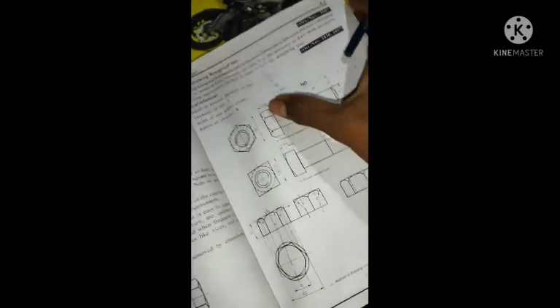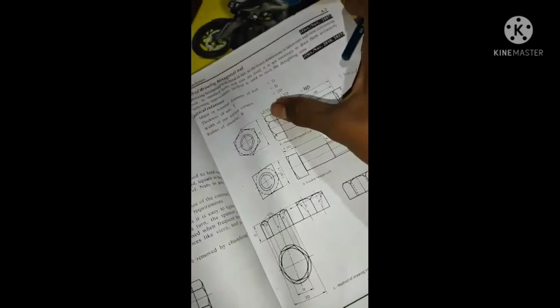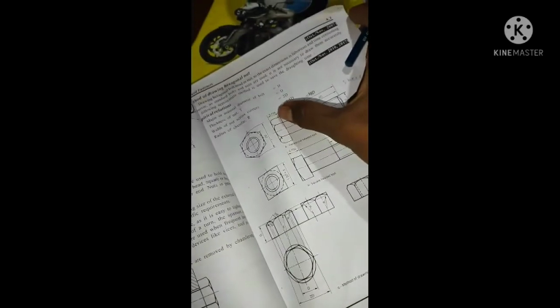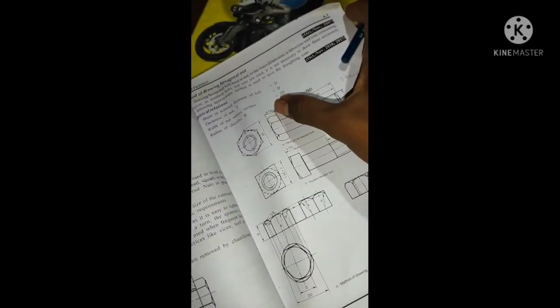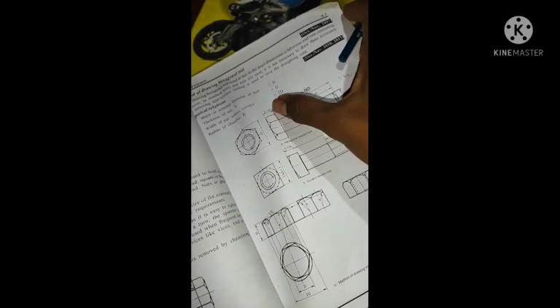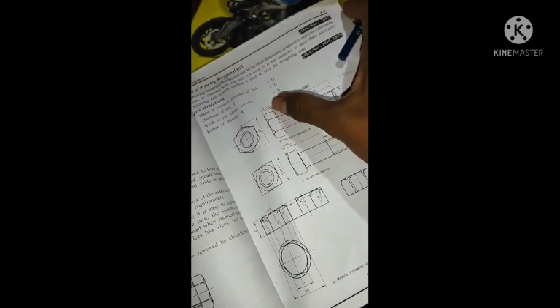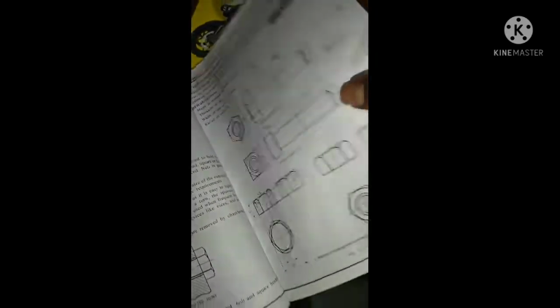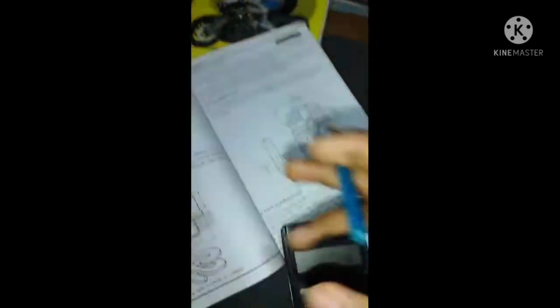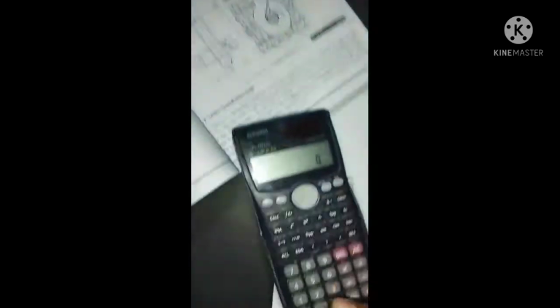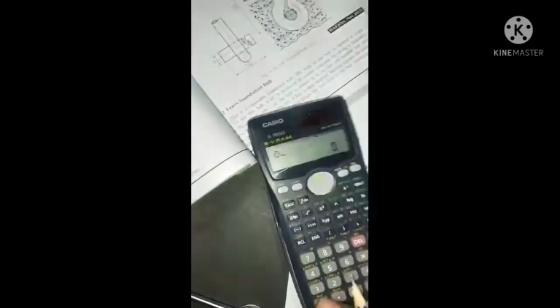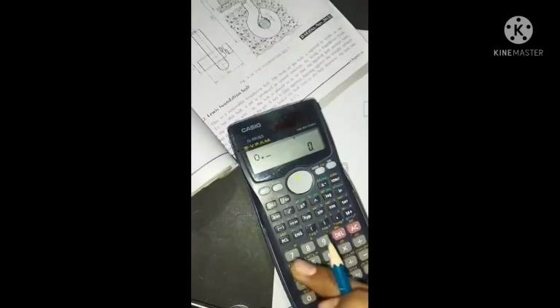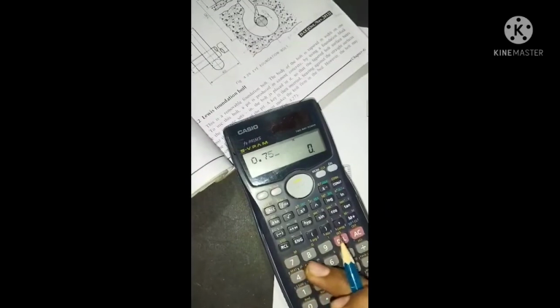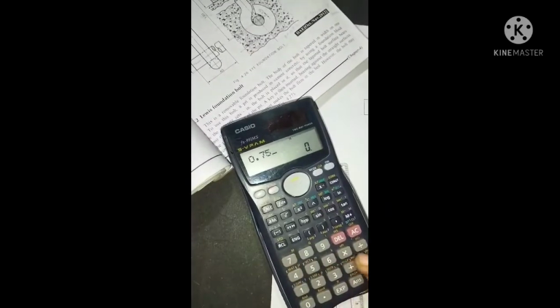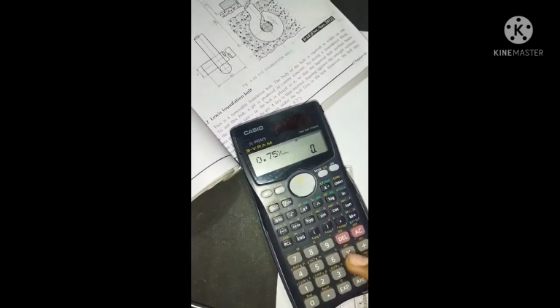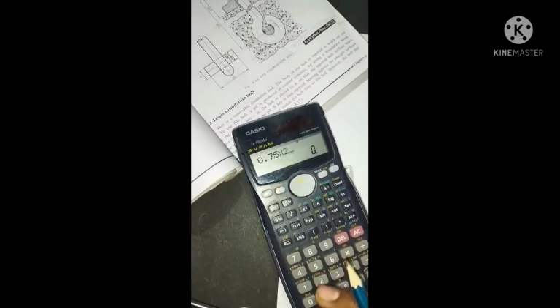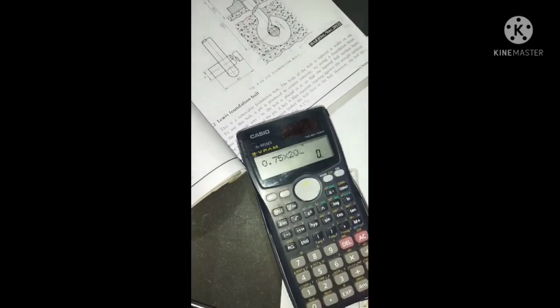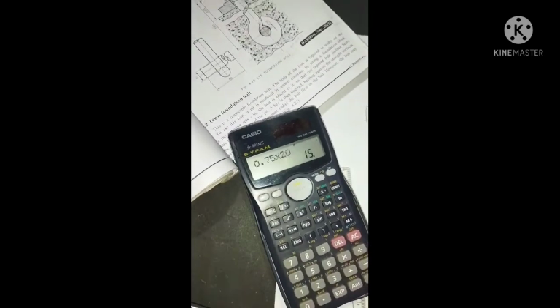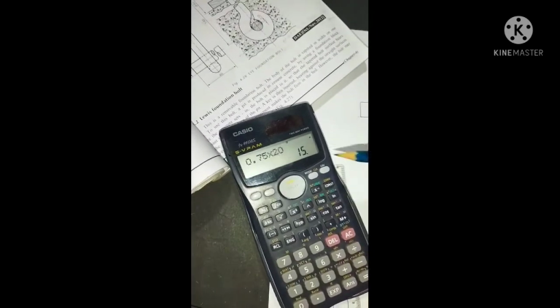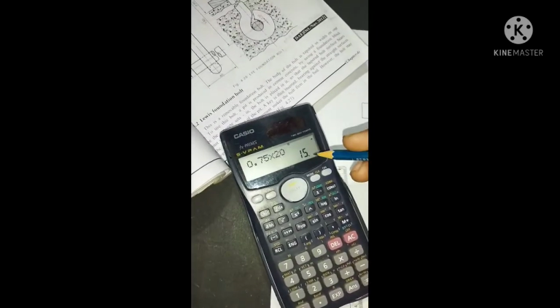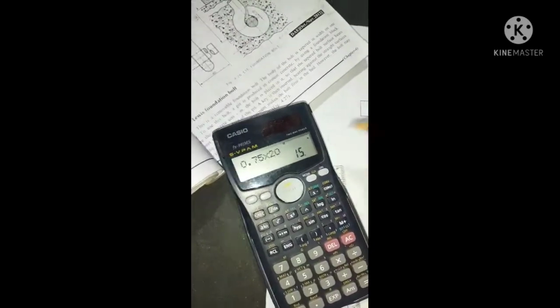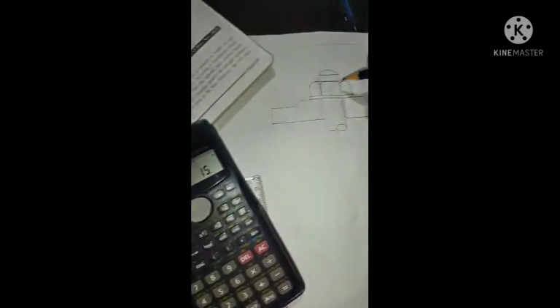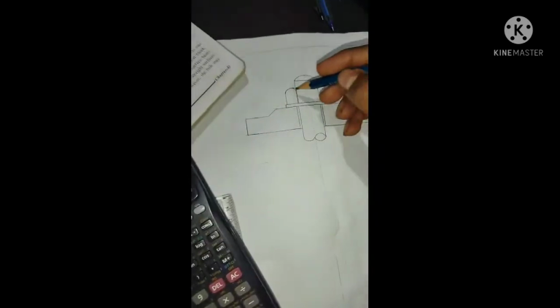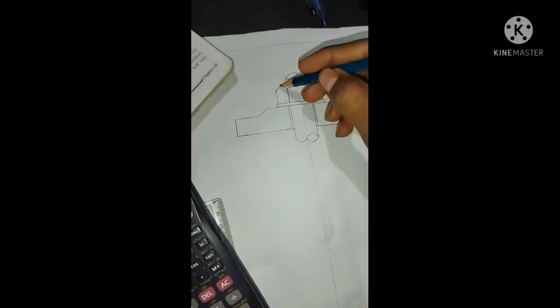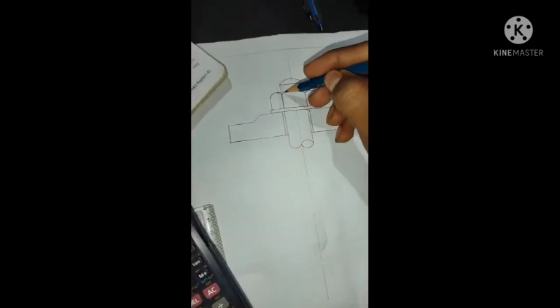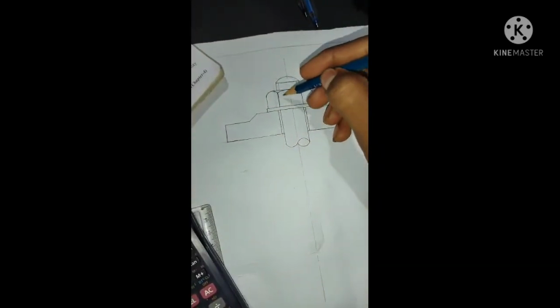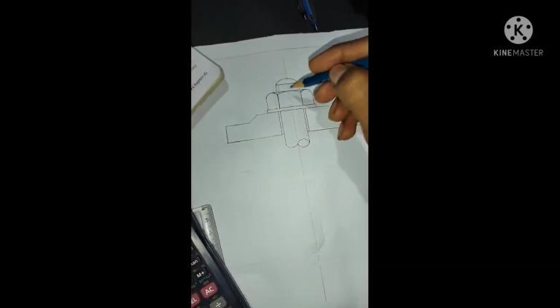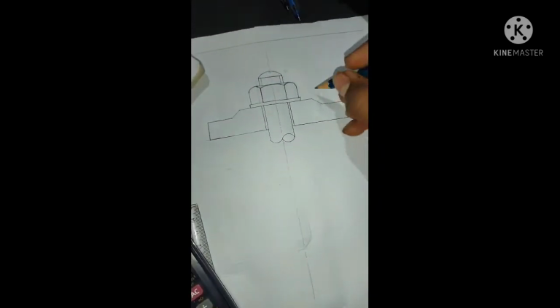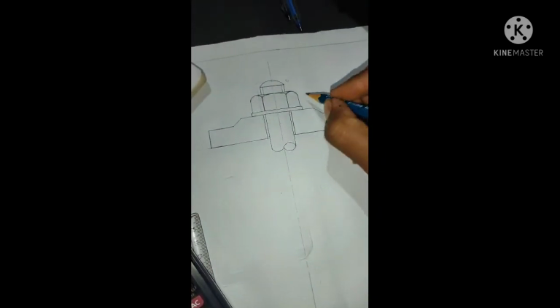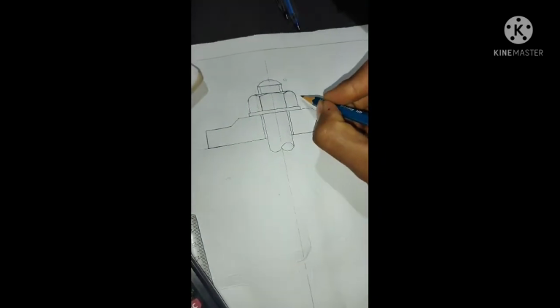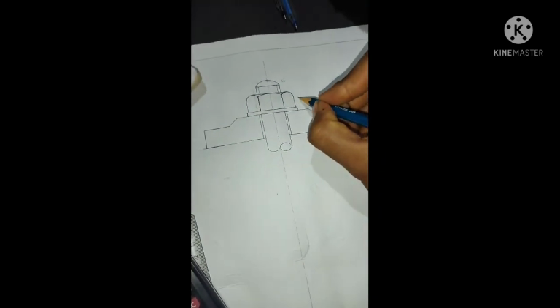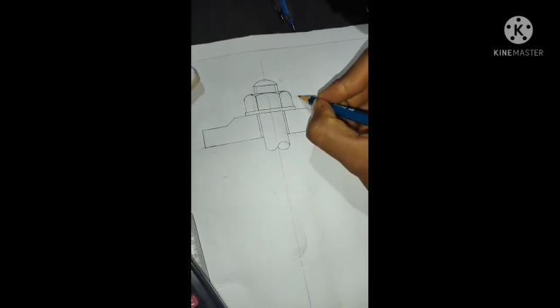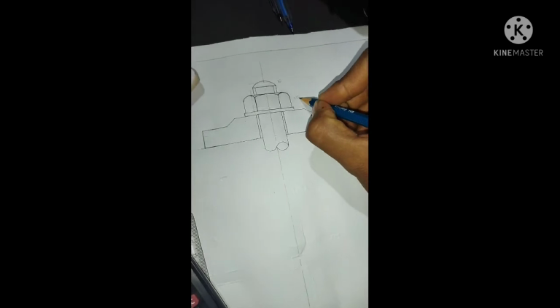Now 50mm is 50mm. I draw the note a little bit. Here is 0.75D. This is the height at 50.8, so the height is 50.8.